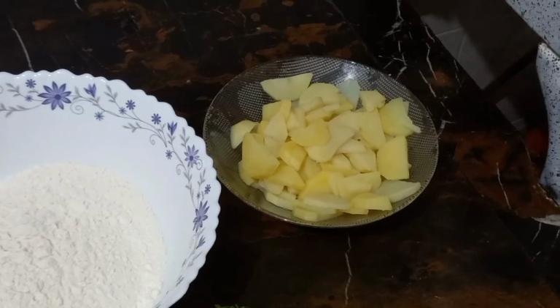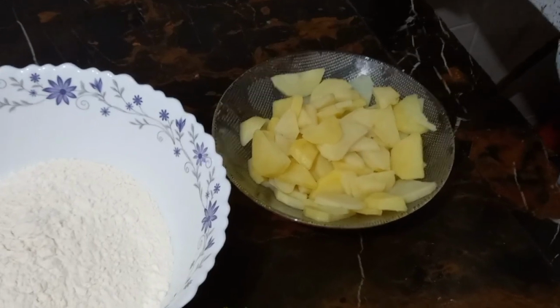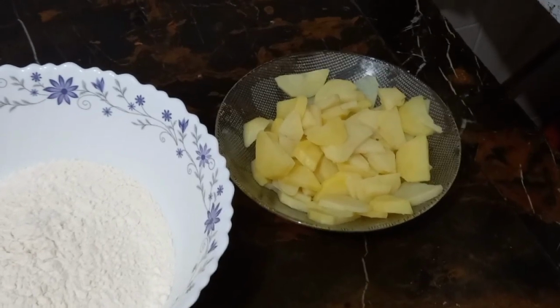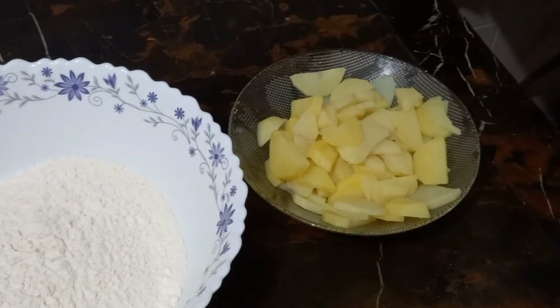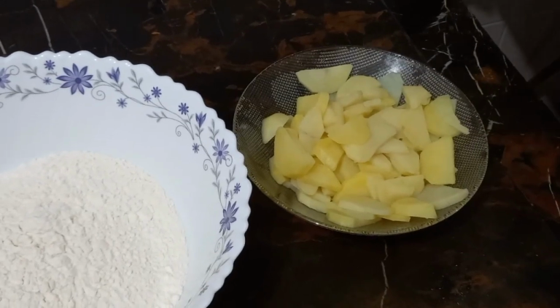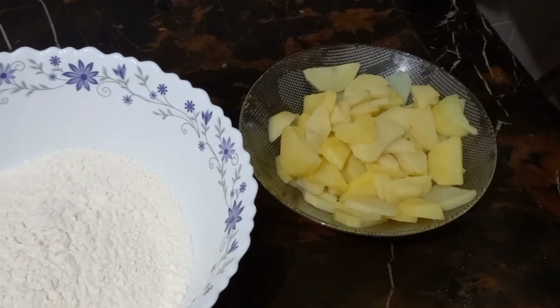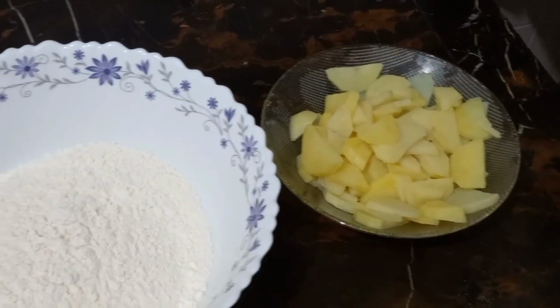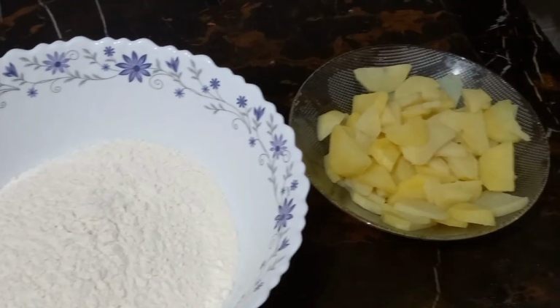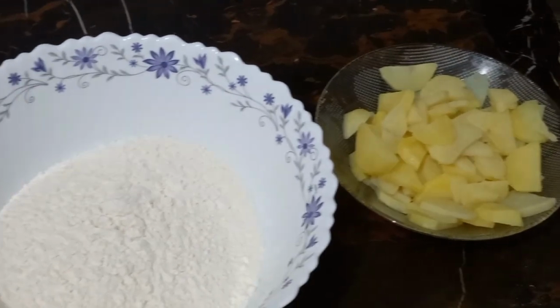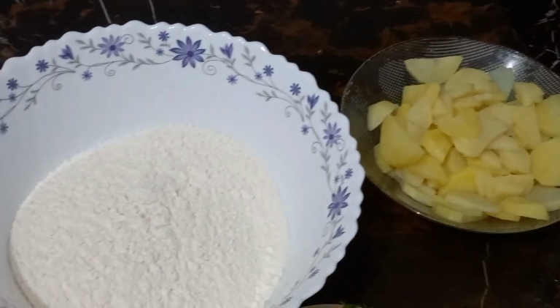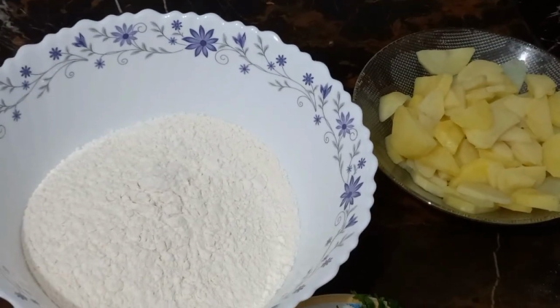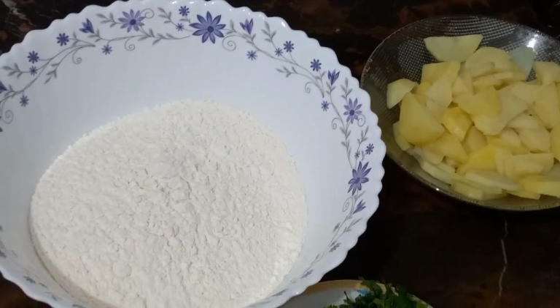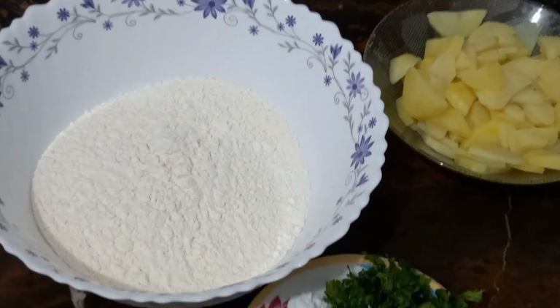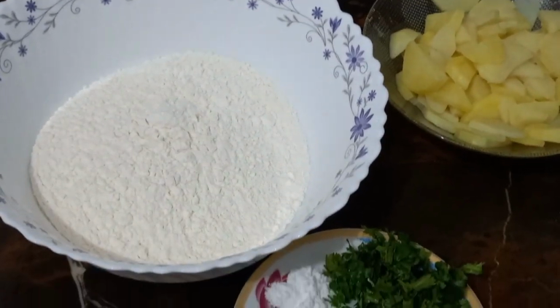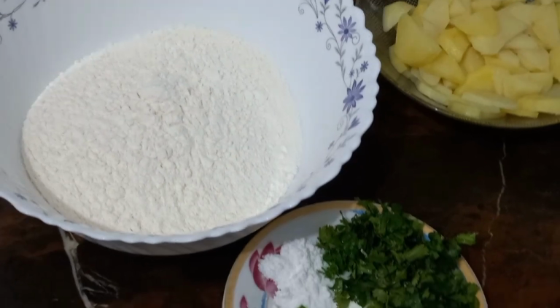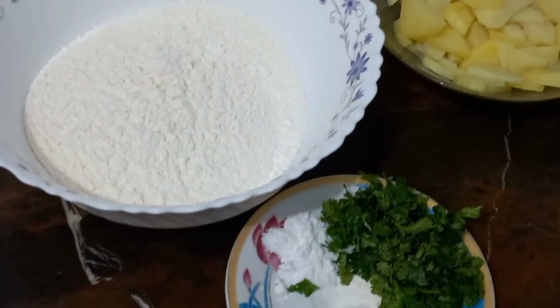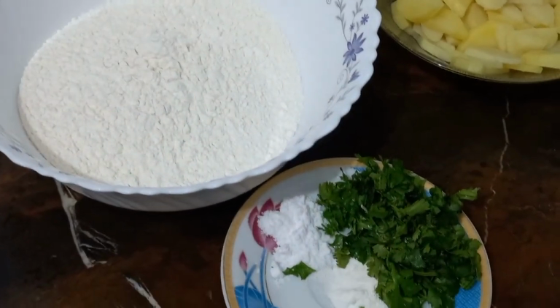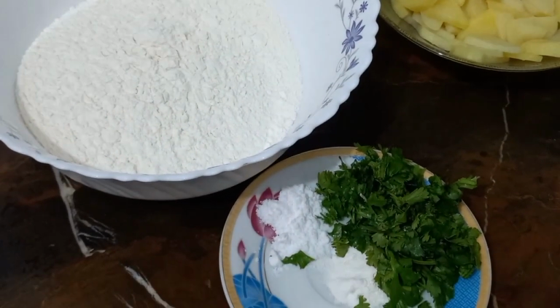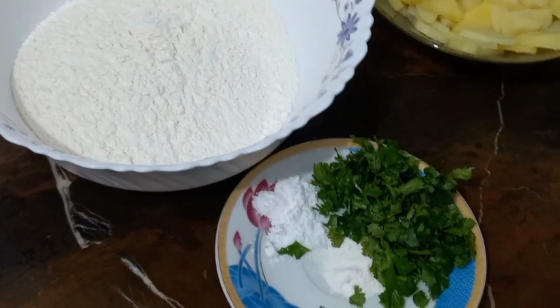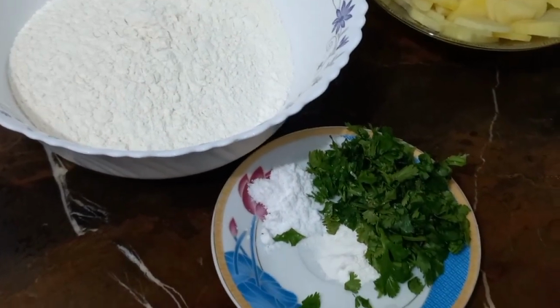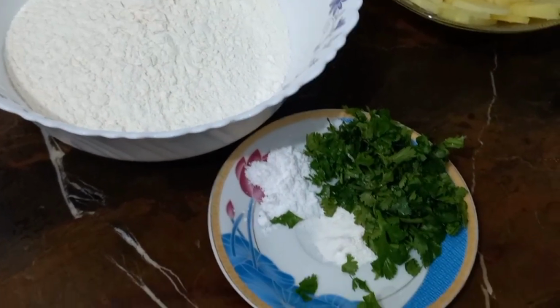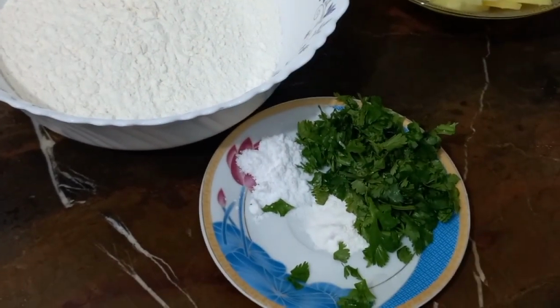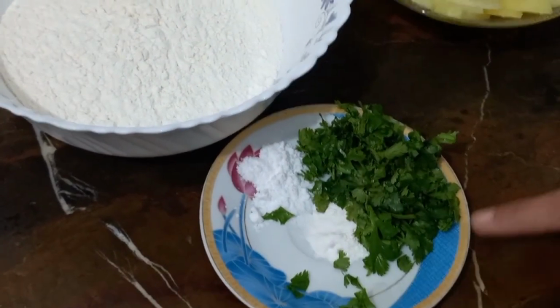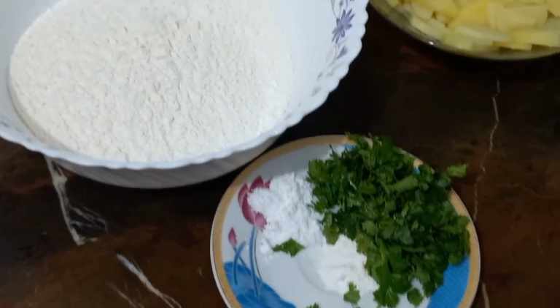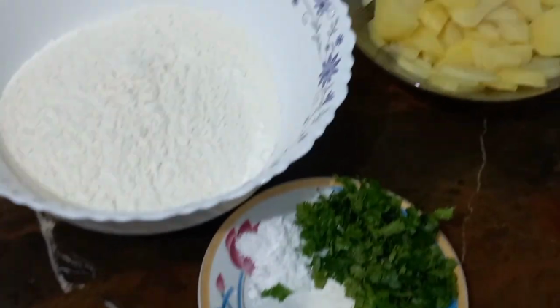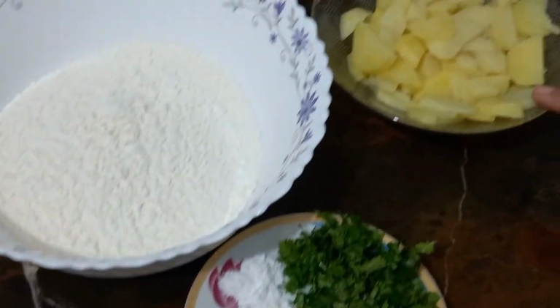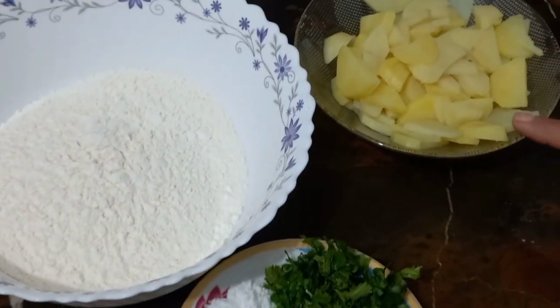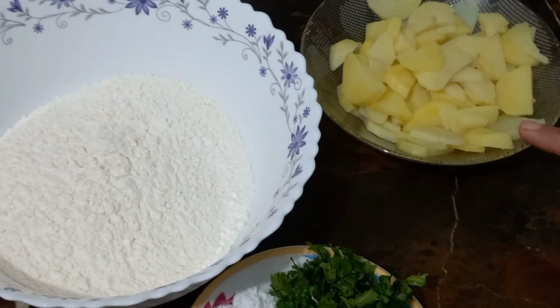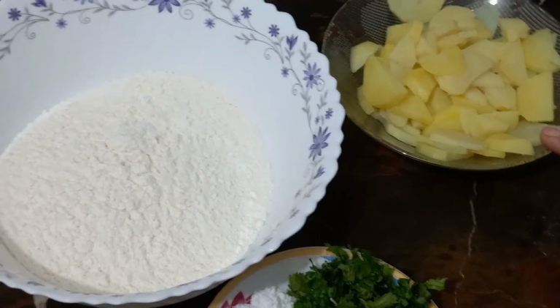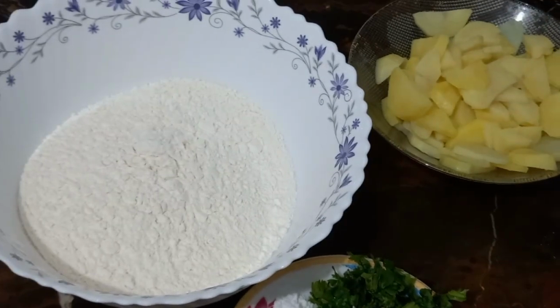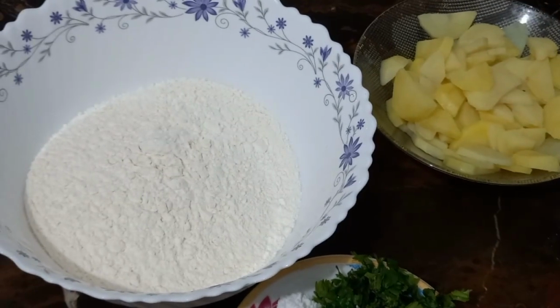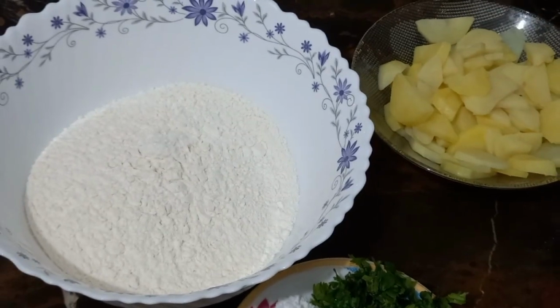Asalaamu alaikum, how are you? I hope you will be fine. For today's recipe, we have a very good tortilla with coriander and potatoes. This is a very delicious tortilla.